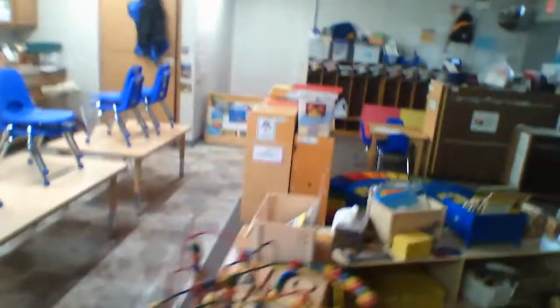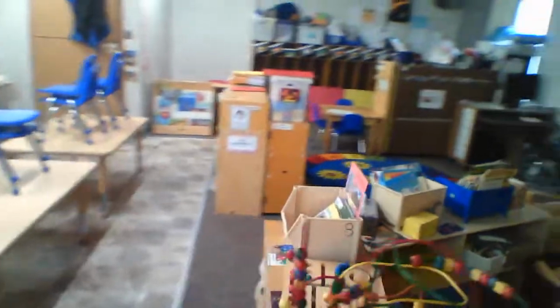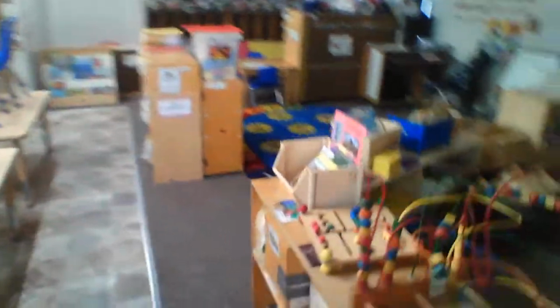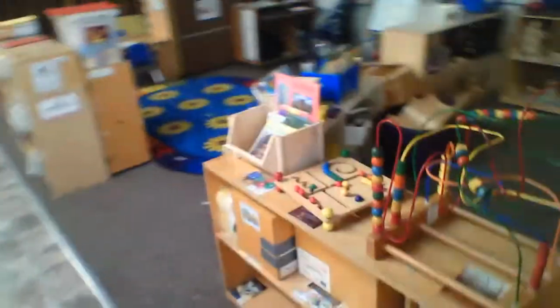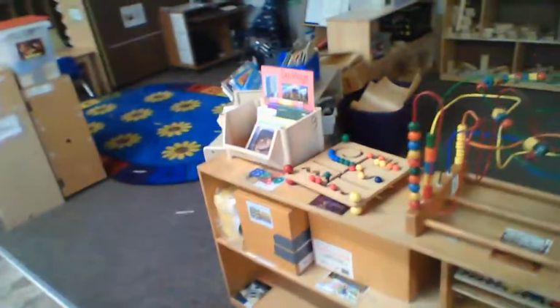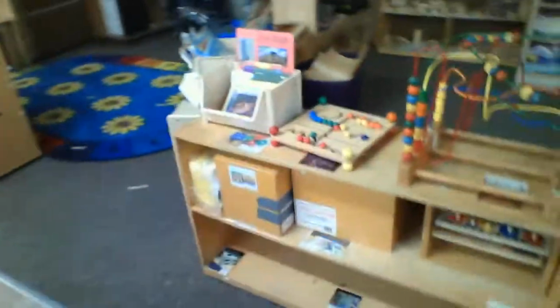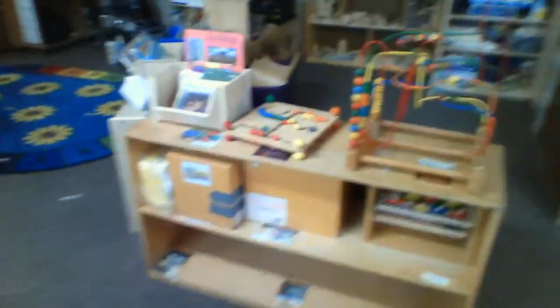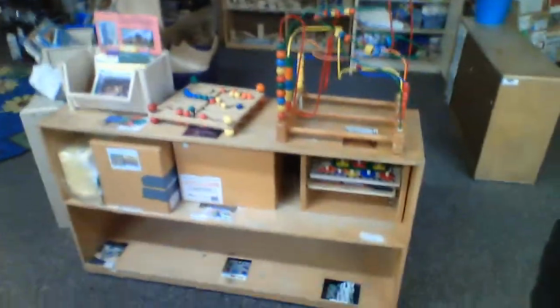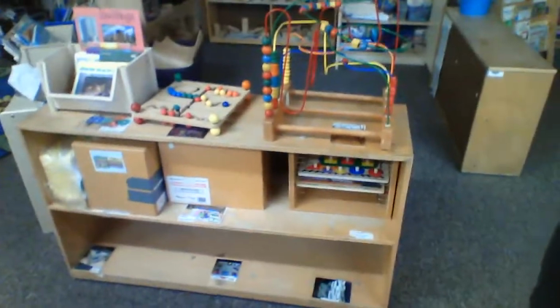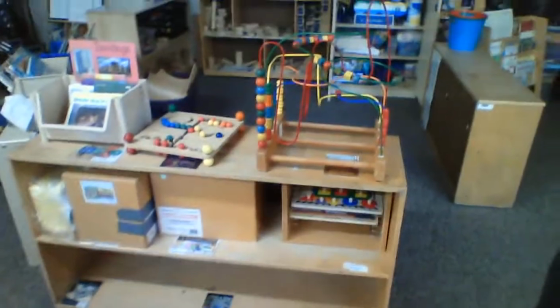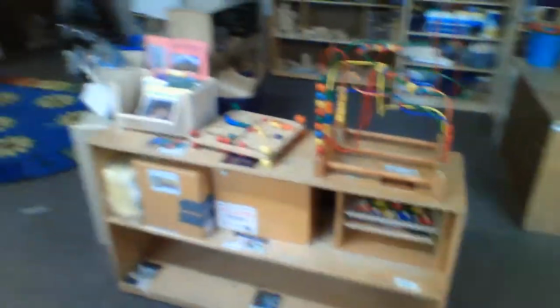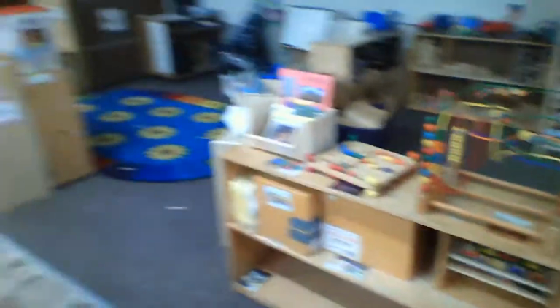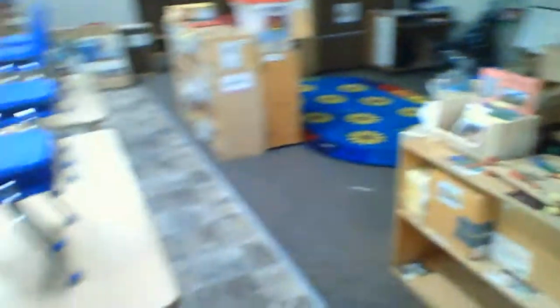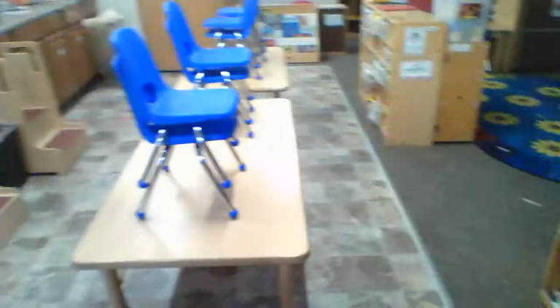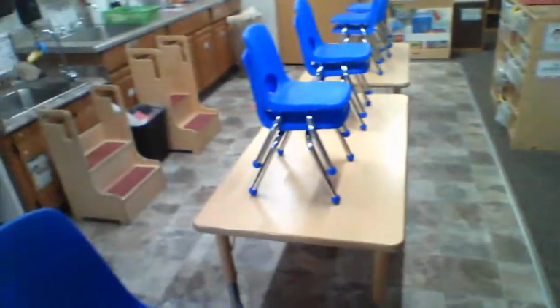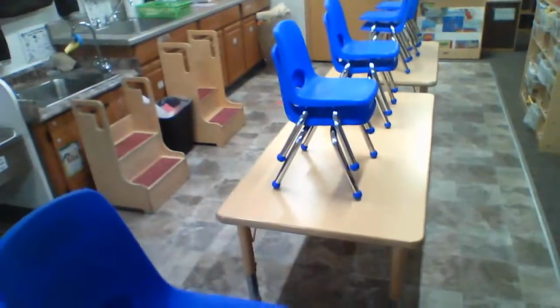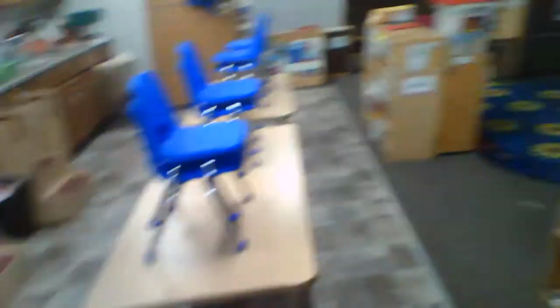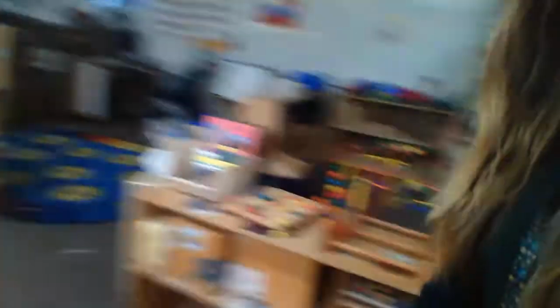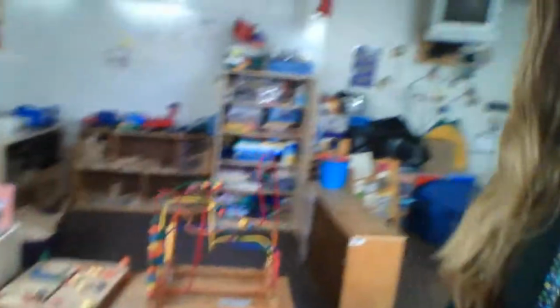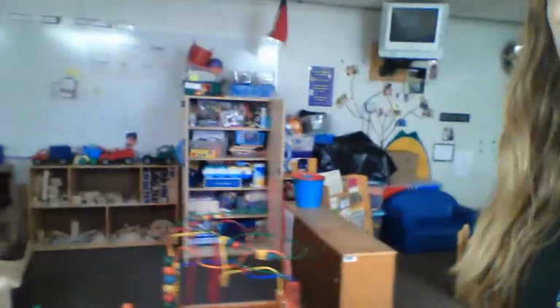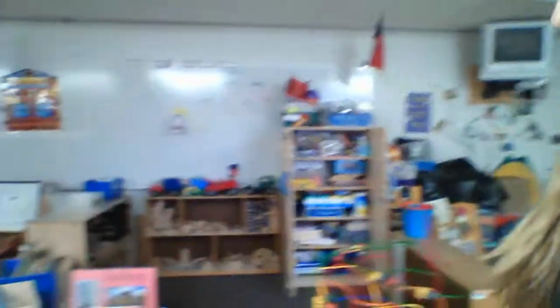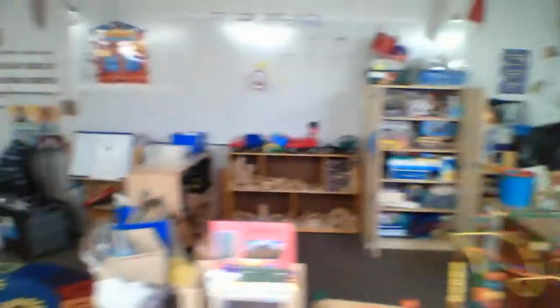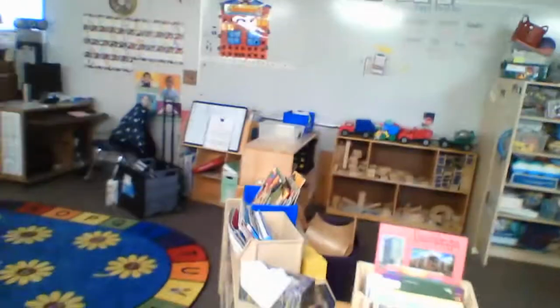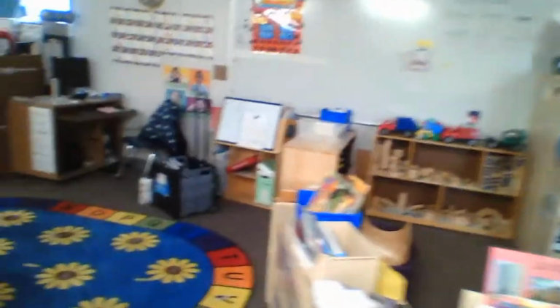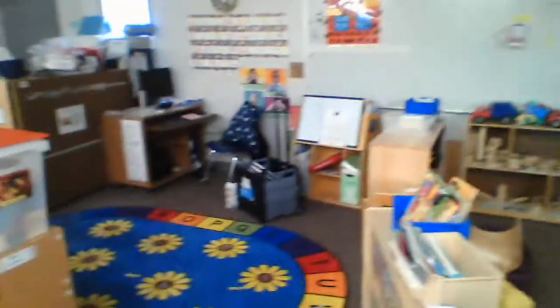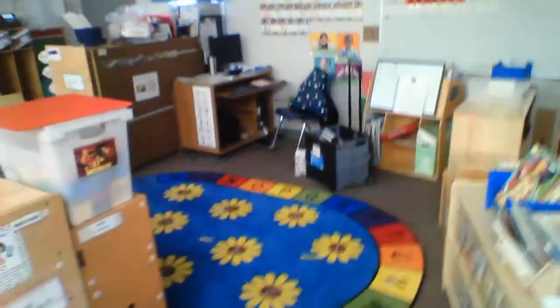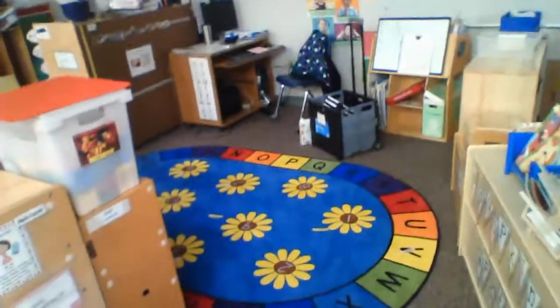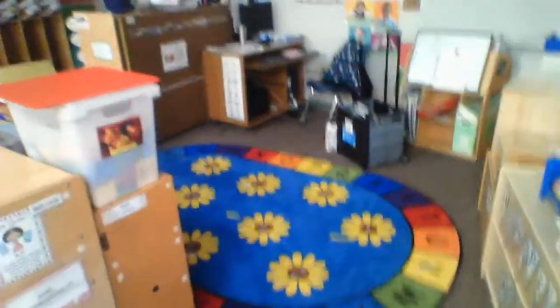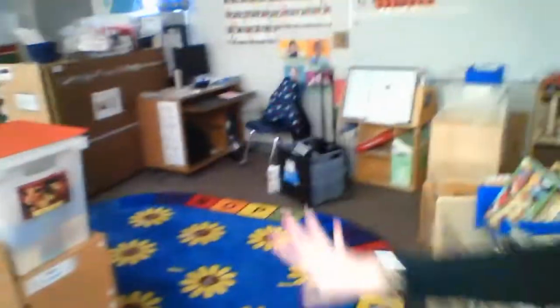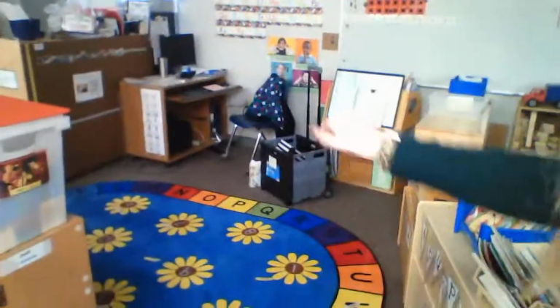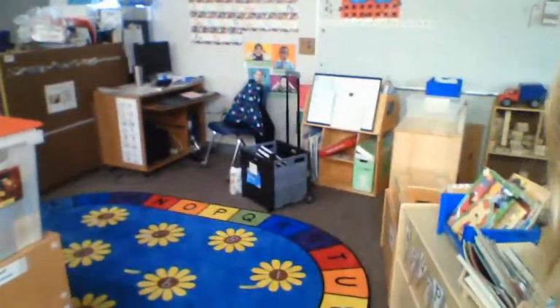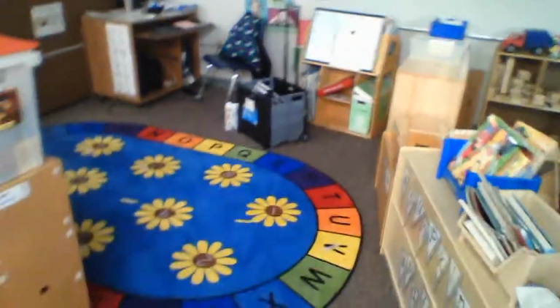Over here, we've got our puzzles. You'll take a puzzle out and come to one of our tables if you want to play with puzzles. I've got some of my stuff out, so just ignore that mess — it won't be here tomorrow.